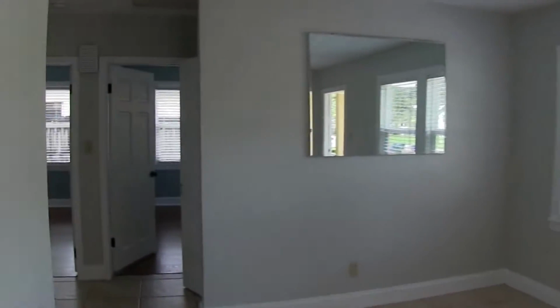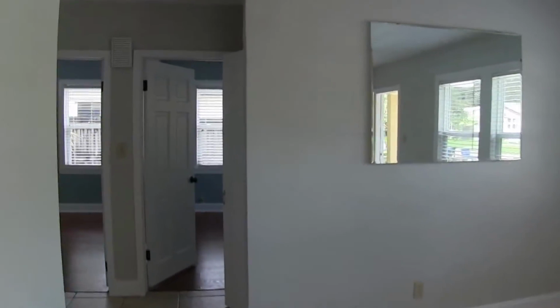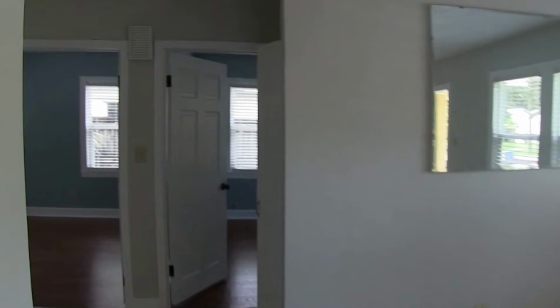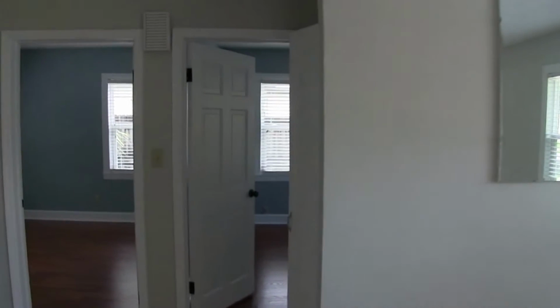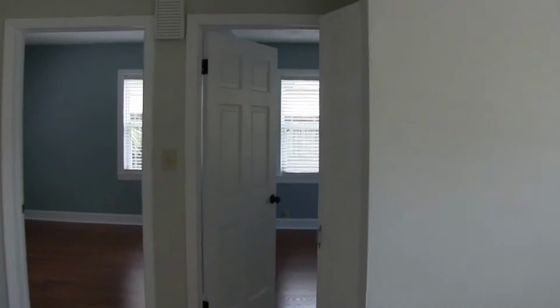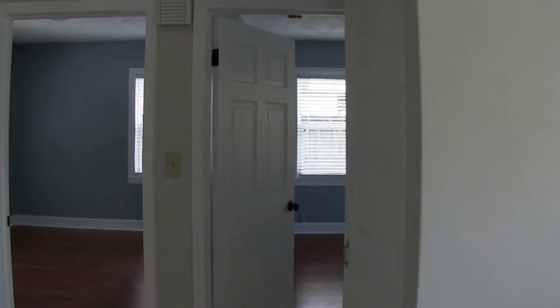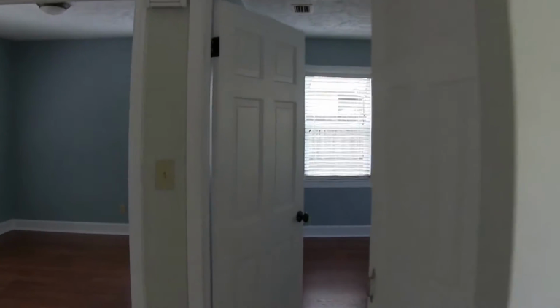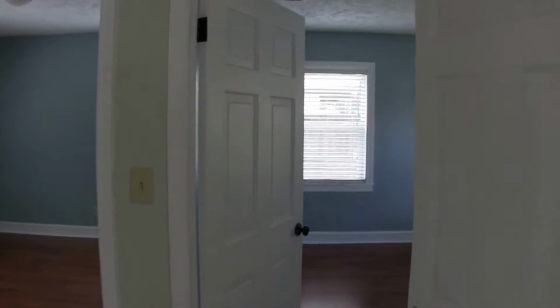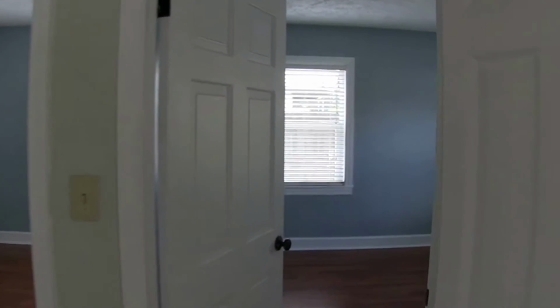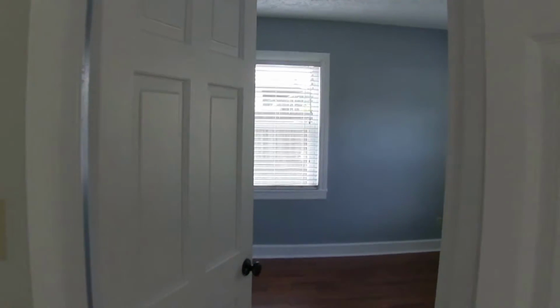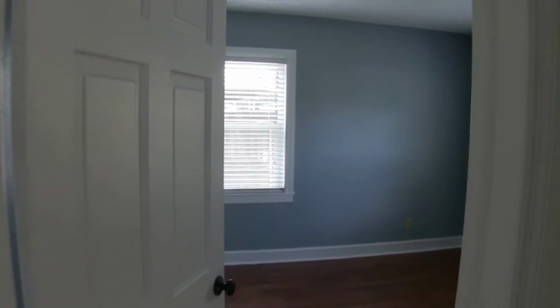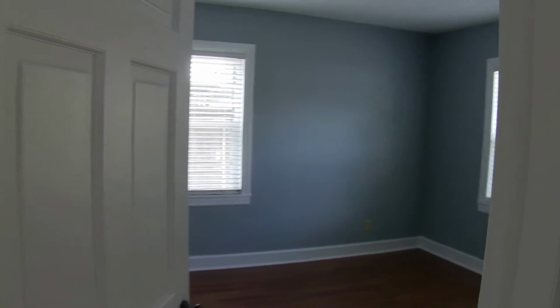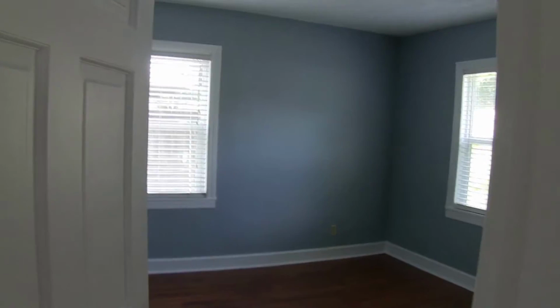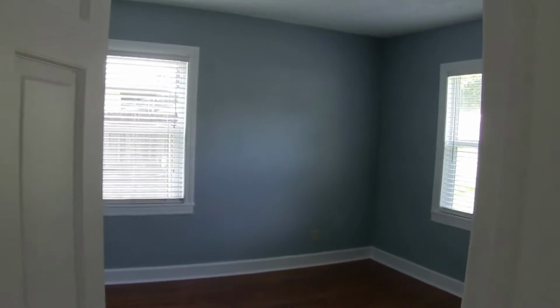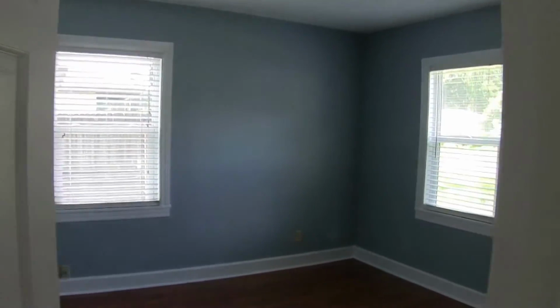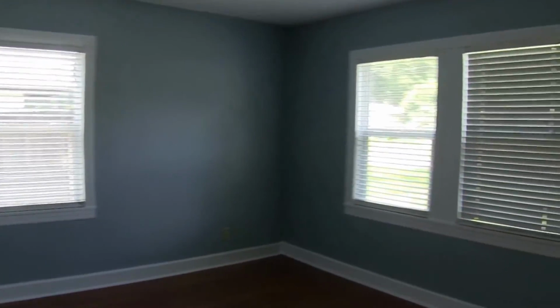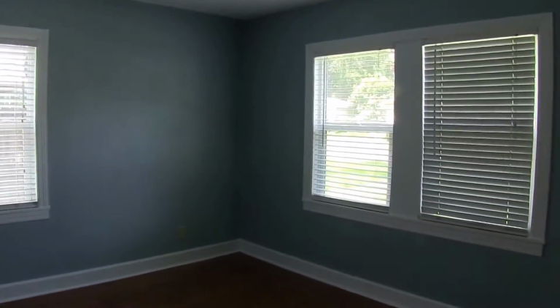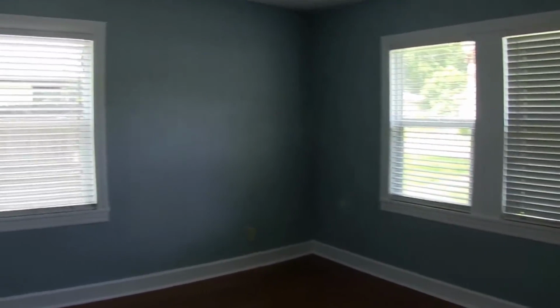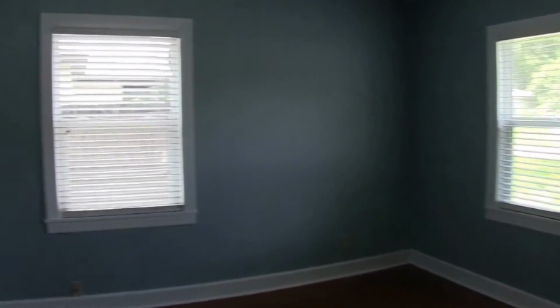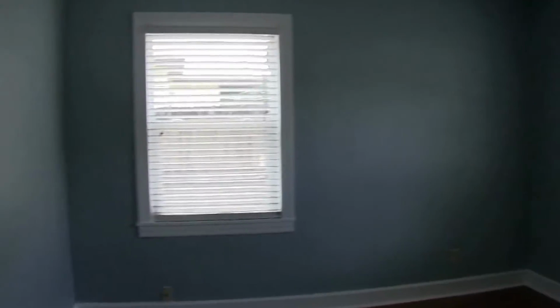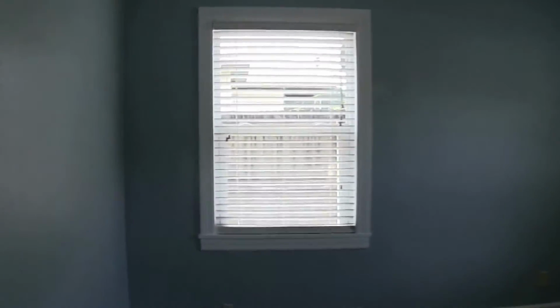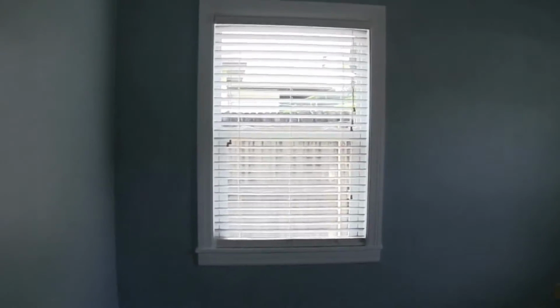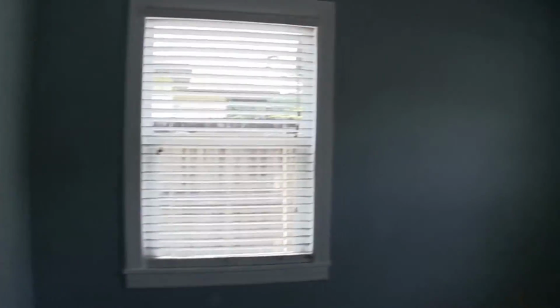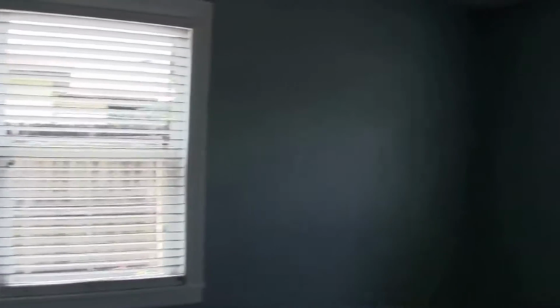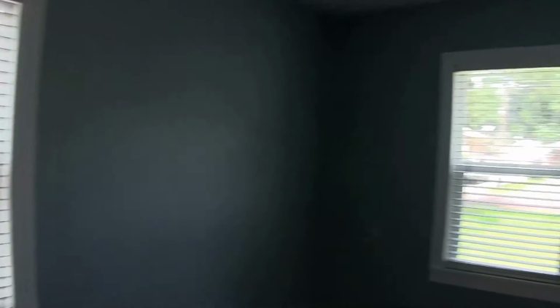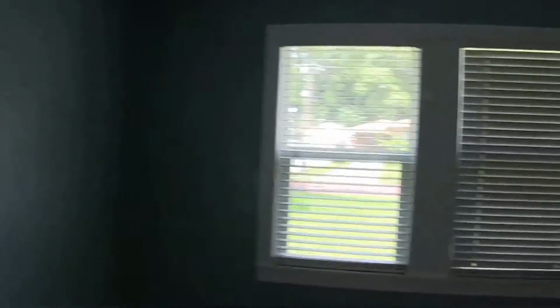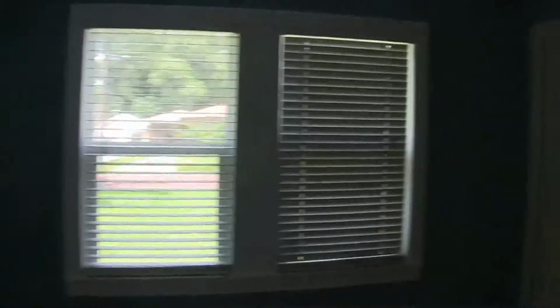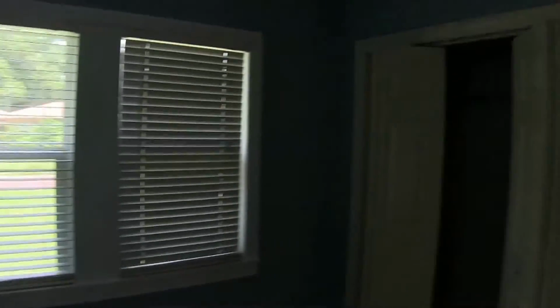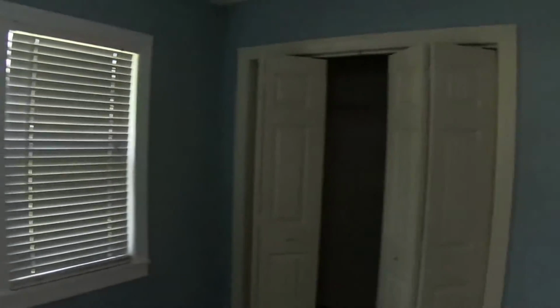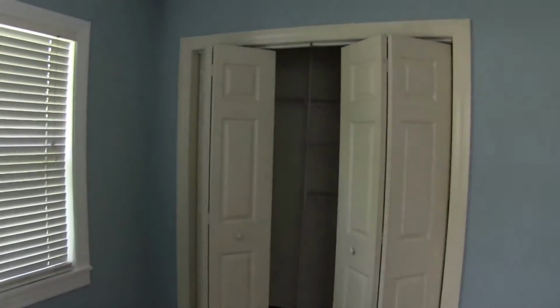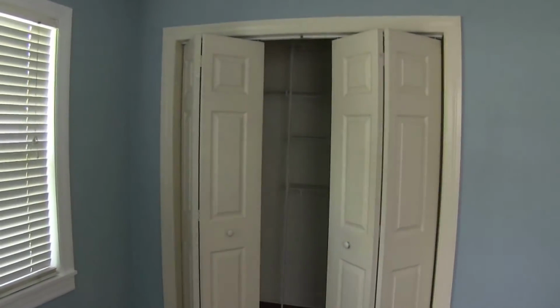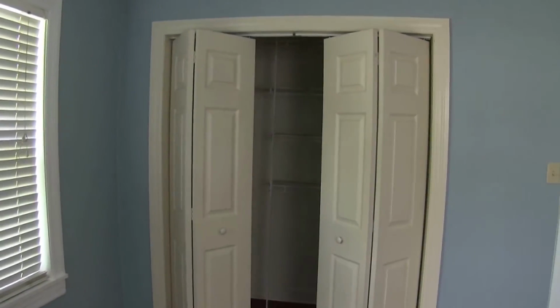We'll come on out to bedroom number one. This is actually the front bedroom. This is an 11 by 11 bedroom with plenty of closet space.